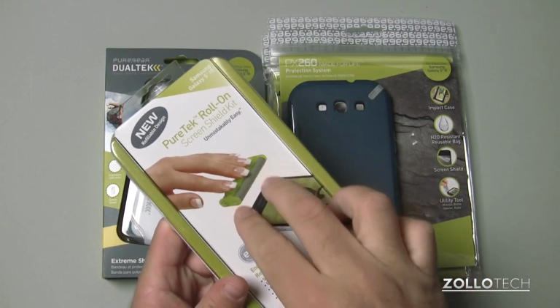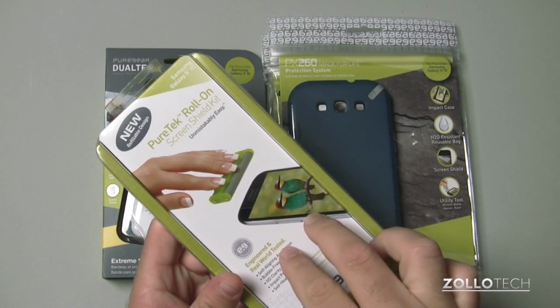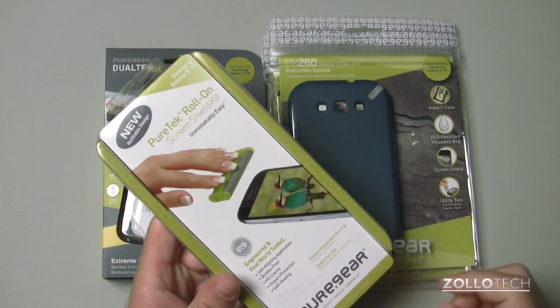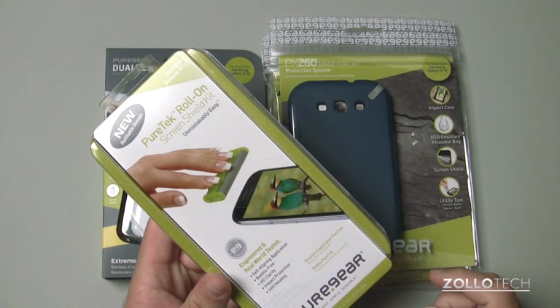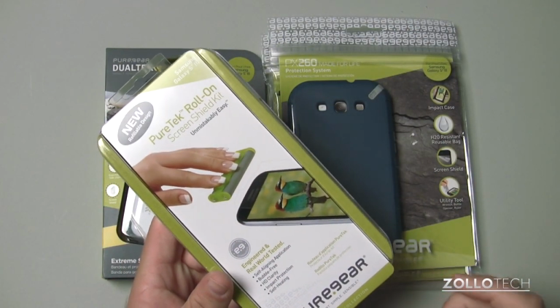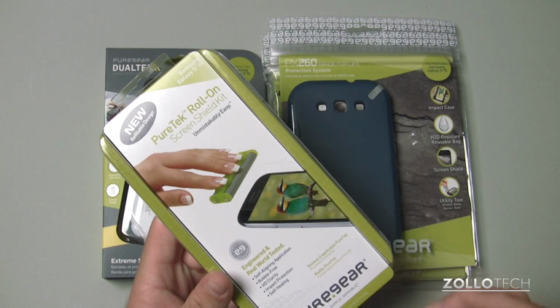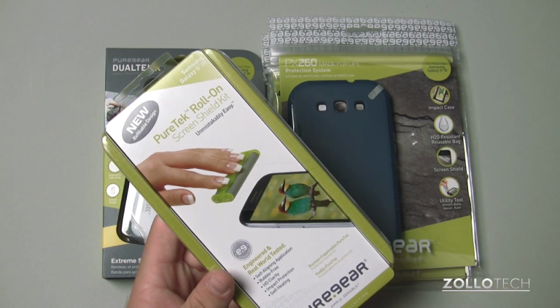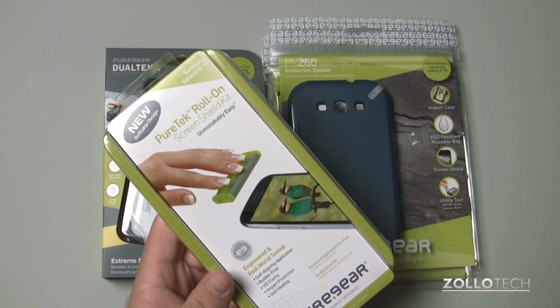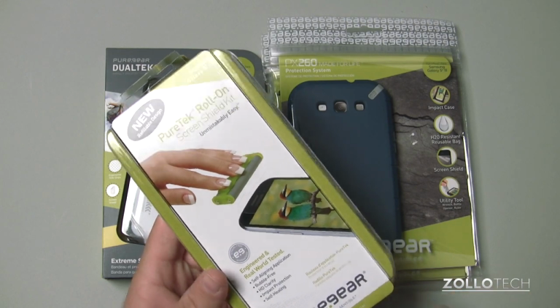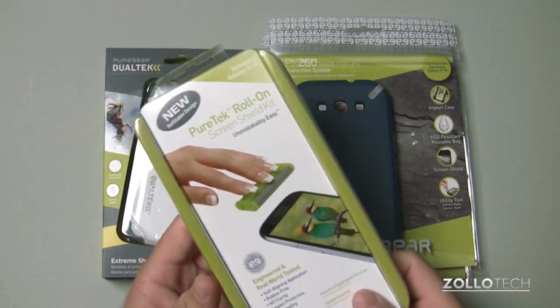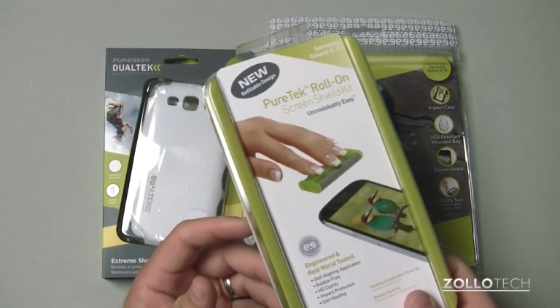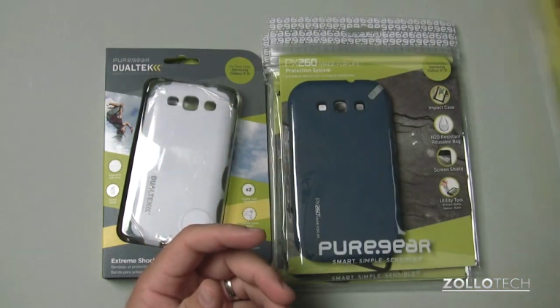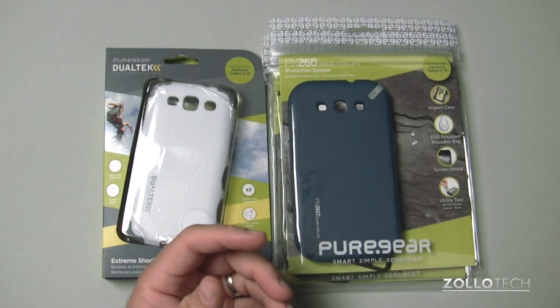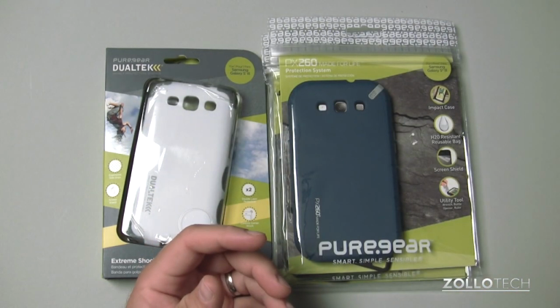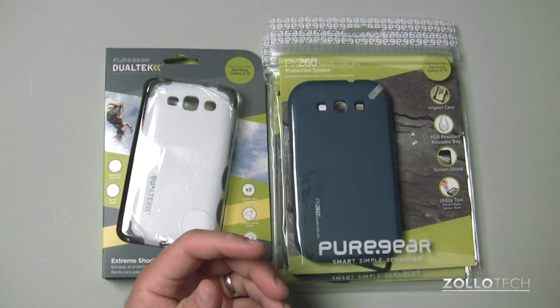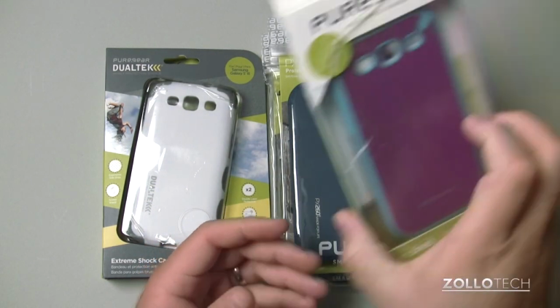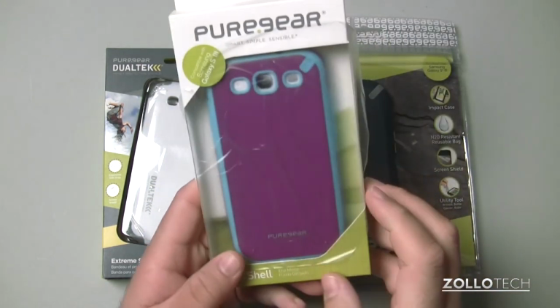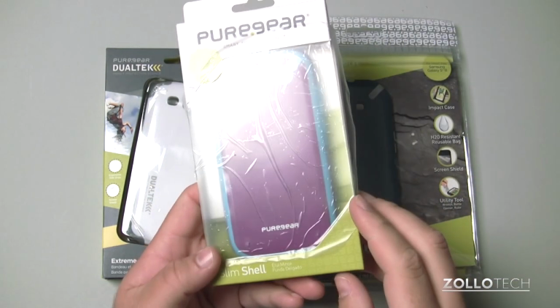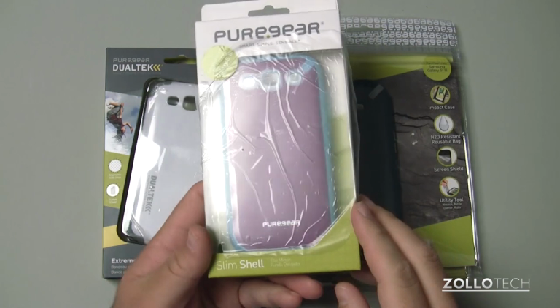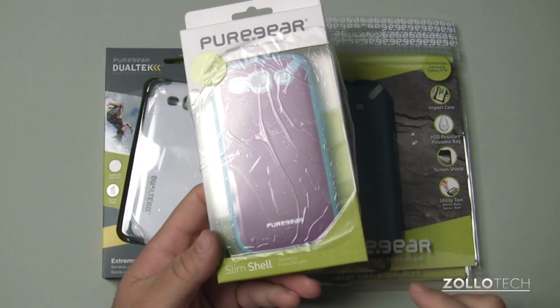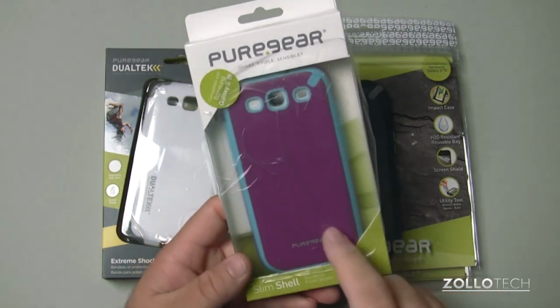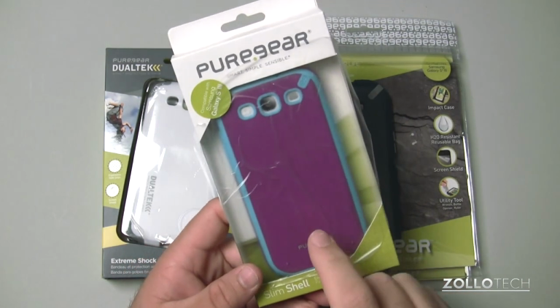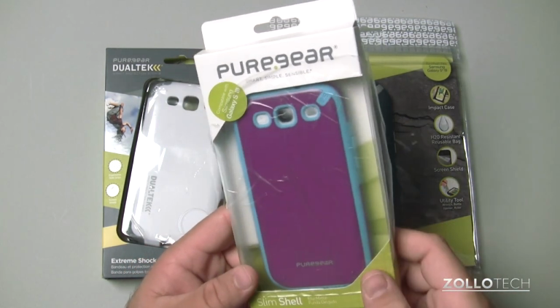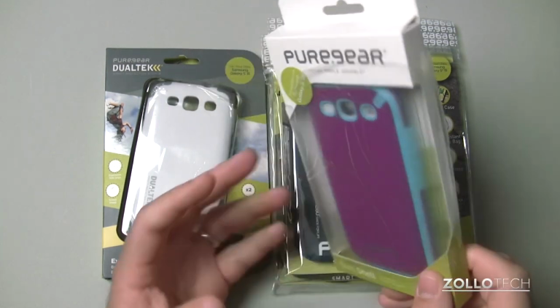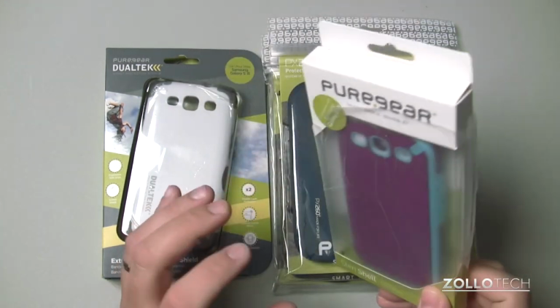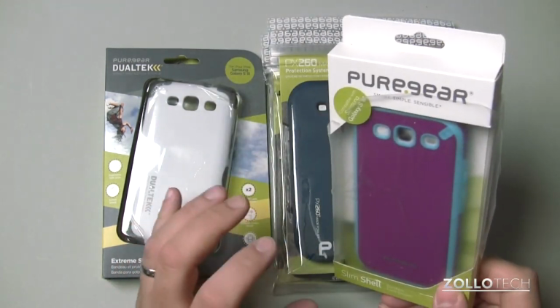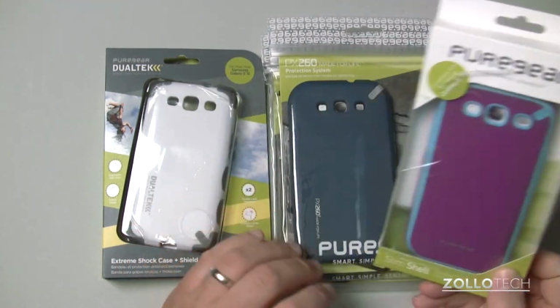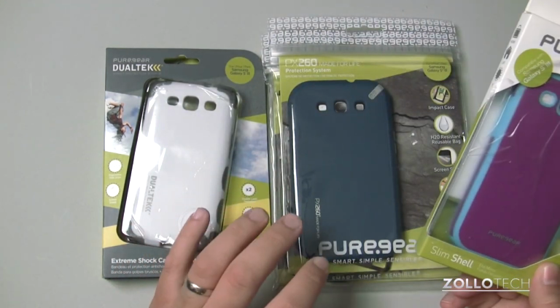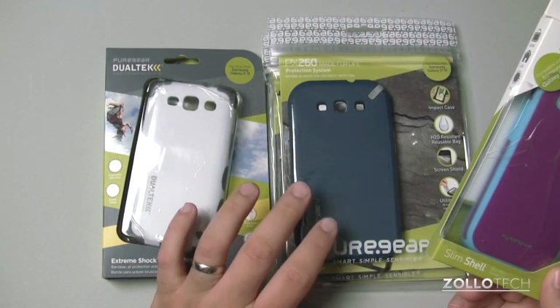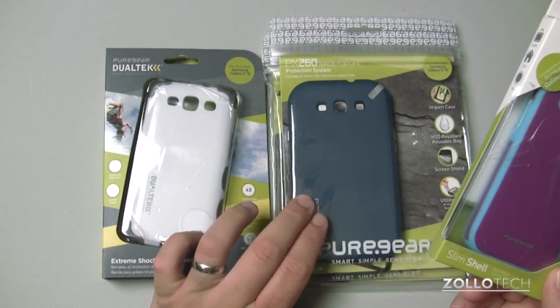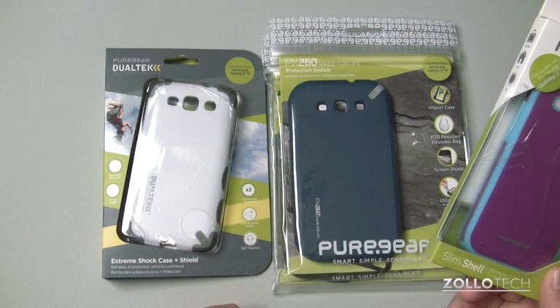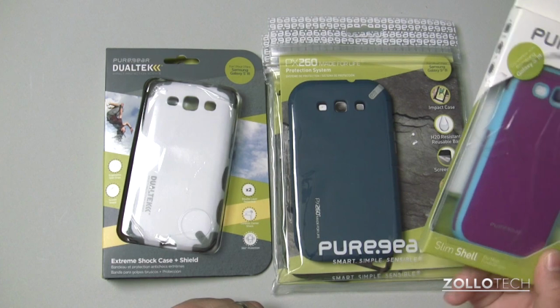It's one of their roll-on screen protectors. We've reviewed those for the iPhone — they're great screen protectors. They also sent along this Slim Shell case. I'm going to take a closer look at these for you.